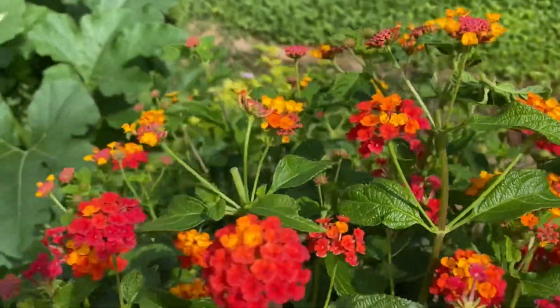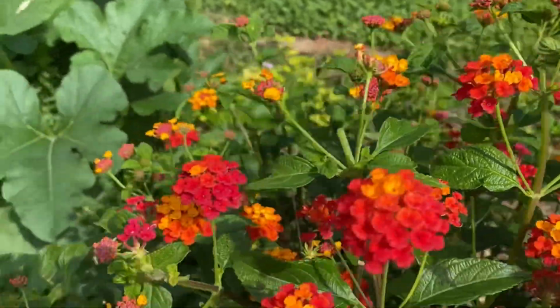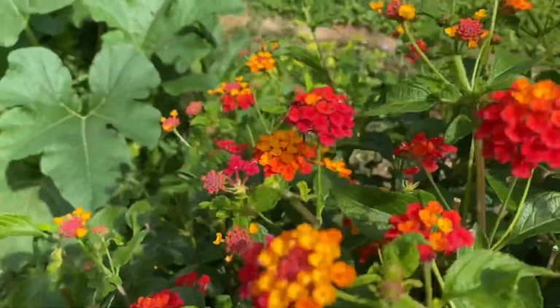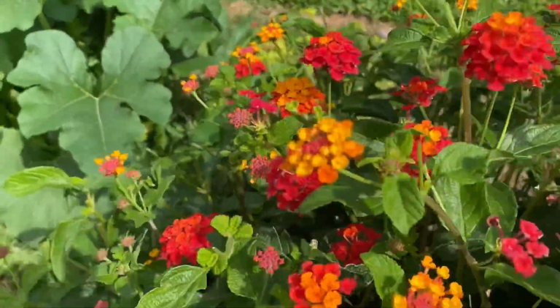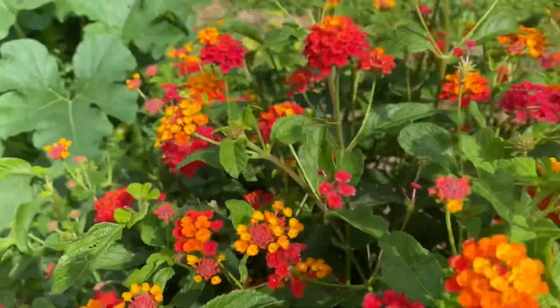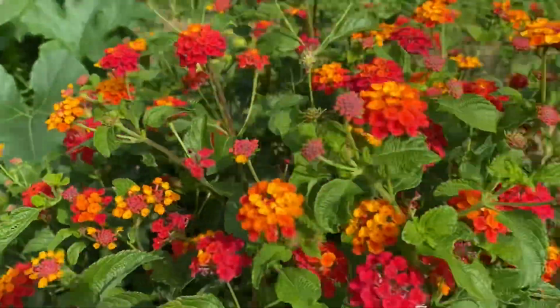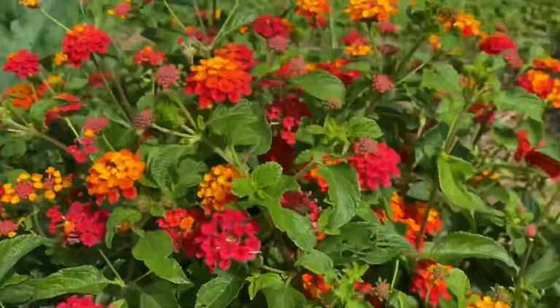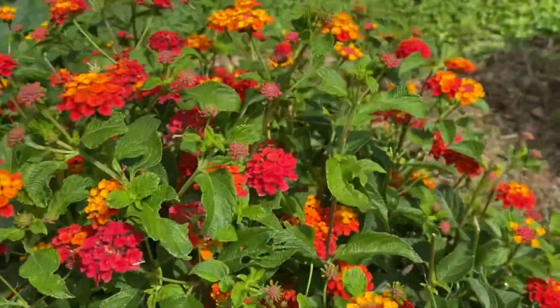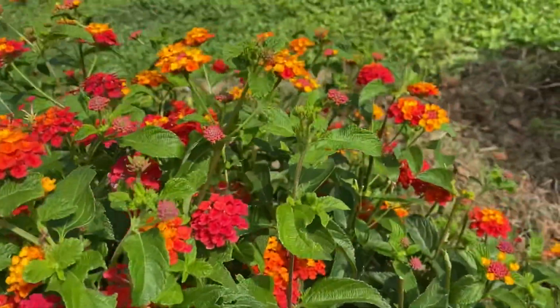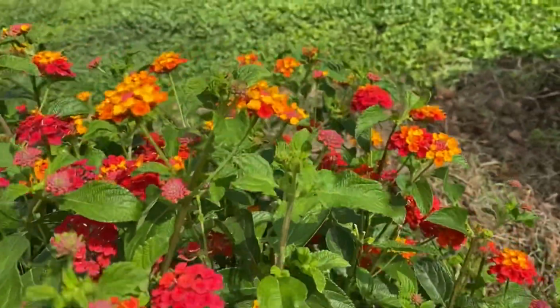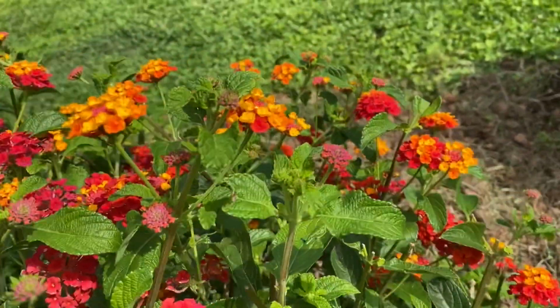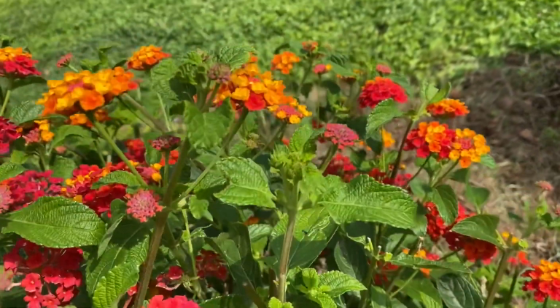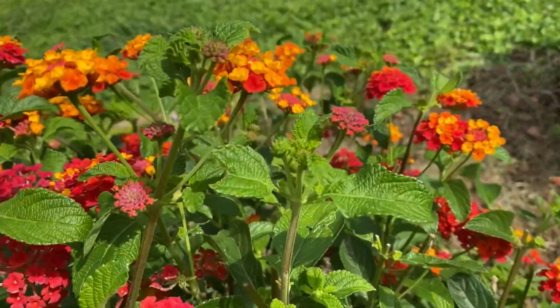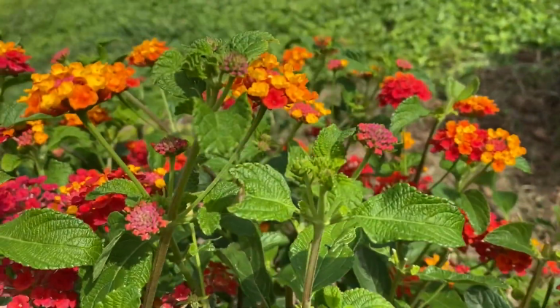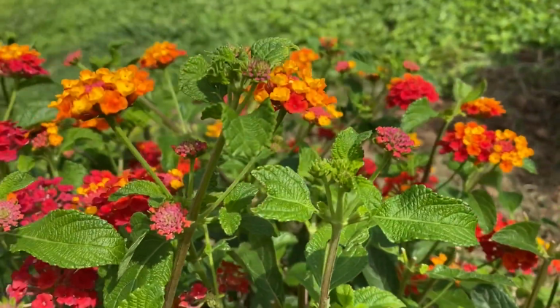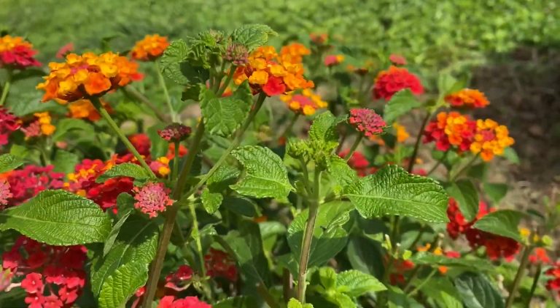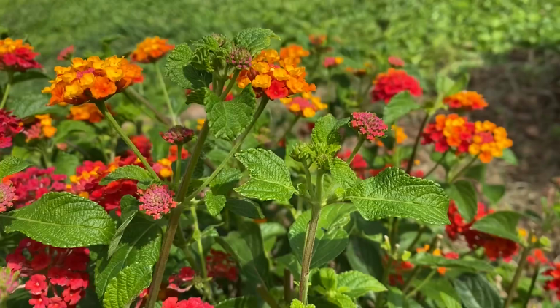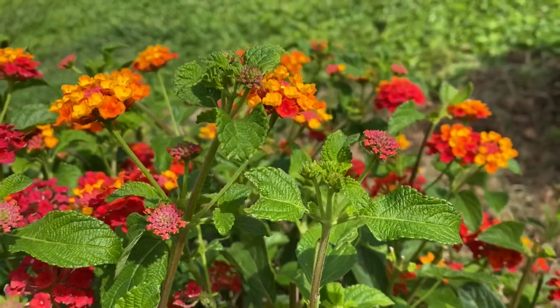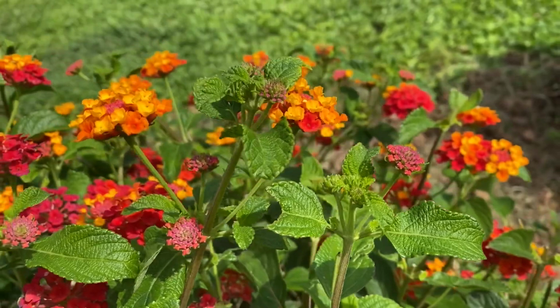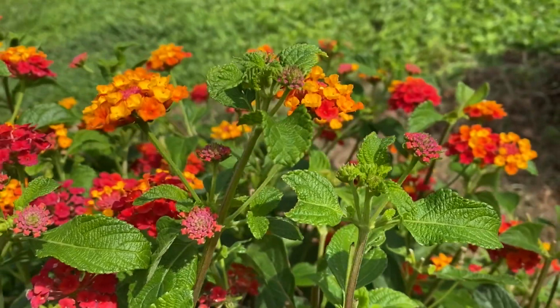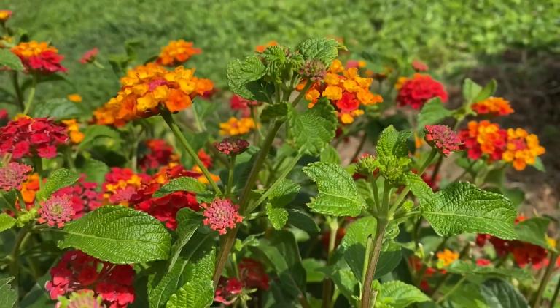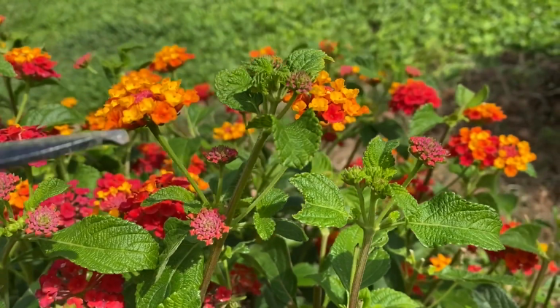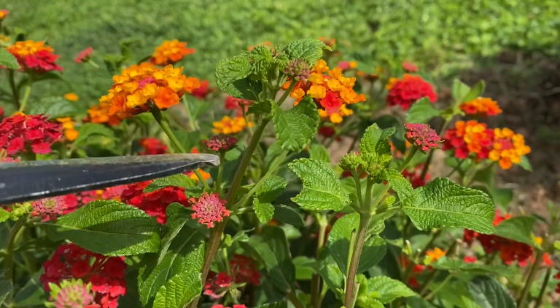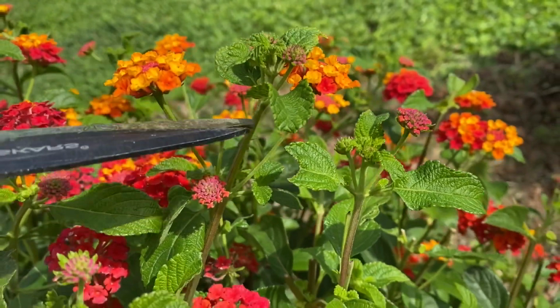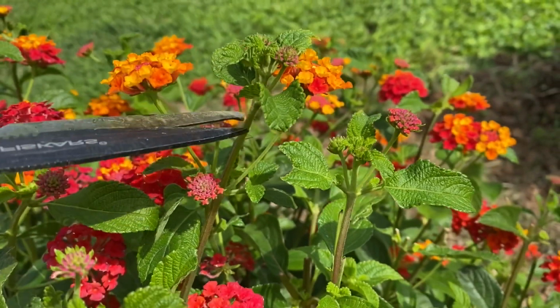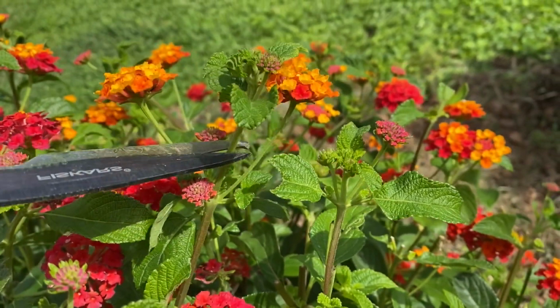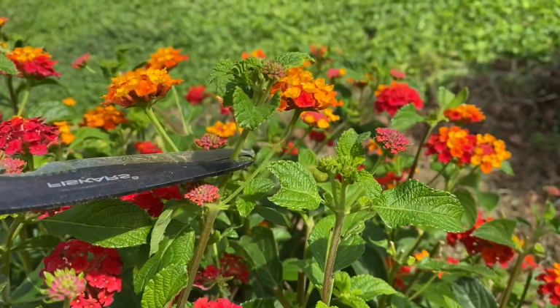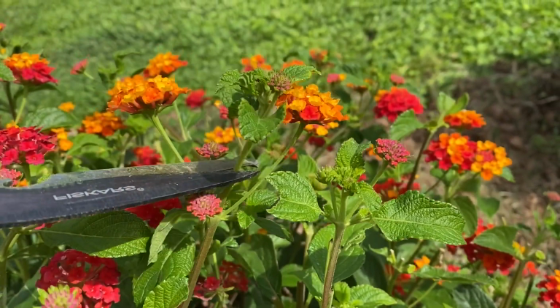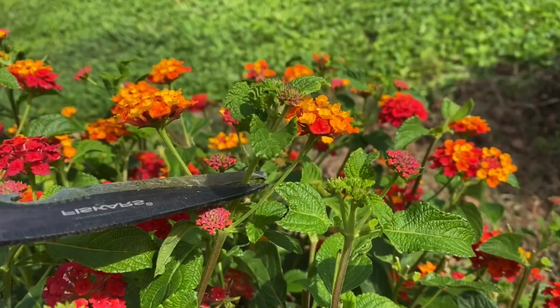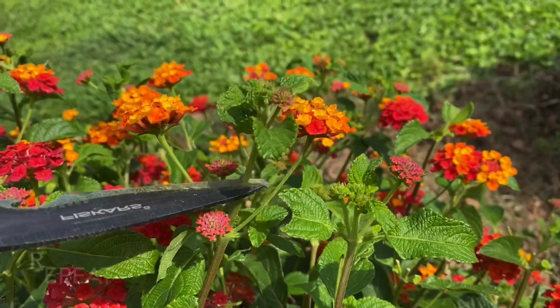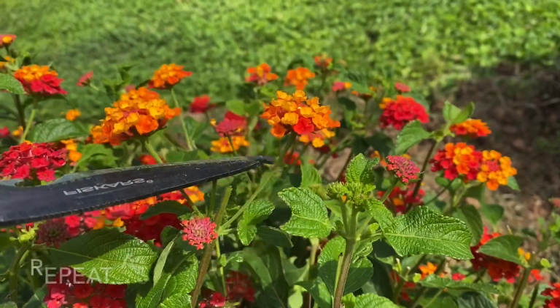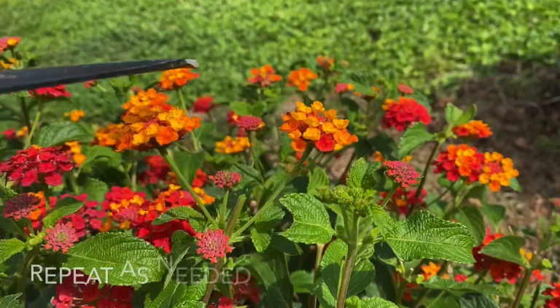Notice how beautiful all these flowers are. I've been going out here a couple times a week at least, just snipping off any new meristems that are coming up. Here's another one — snip that off.